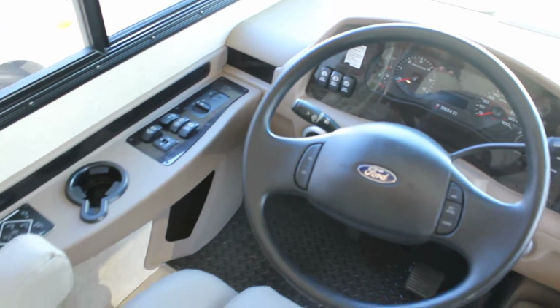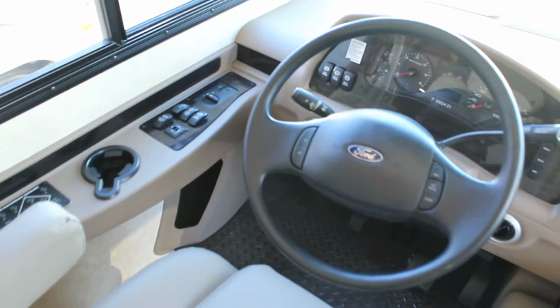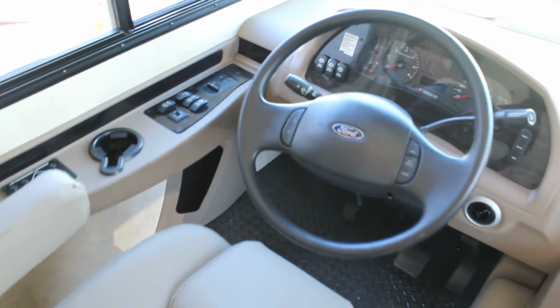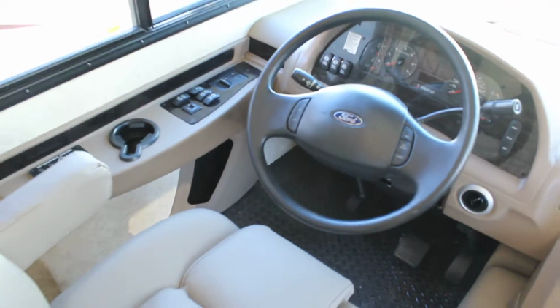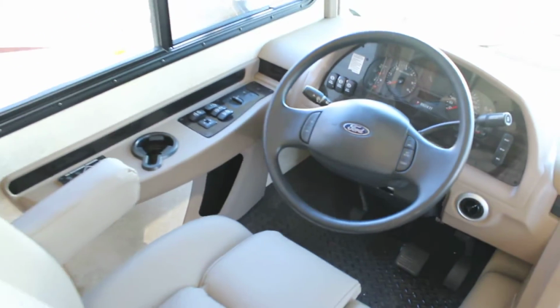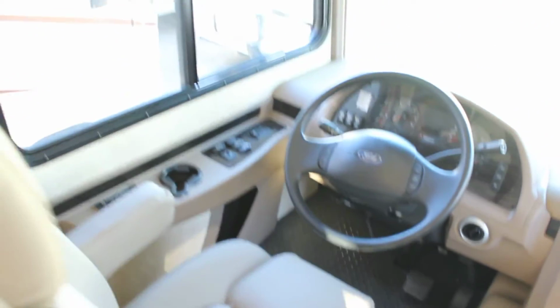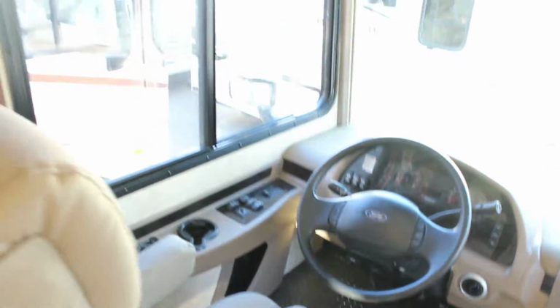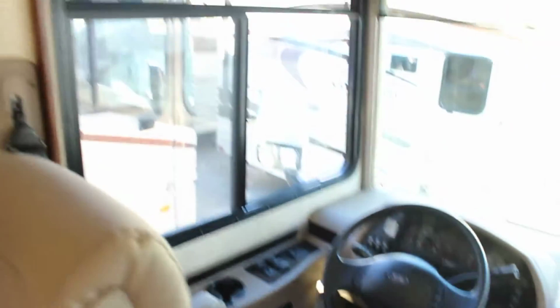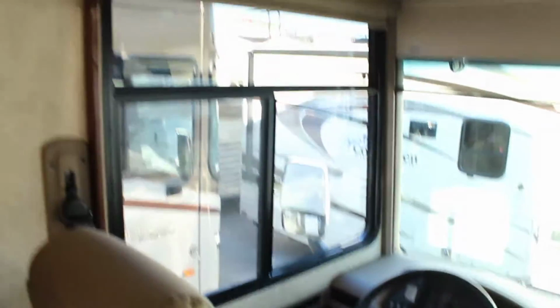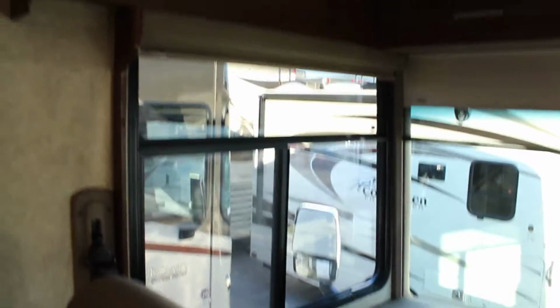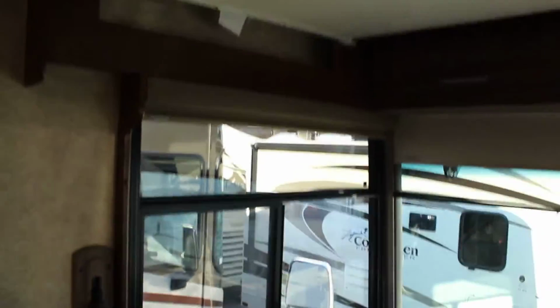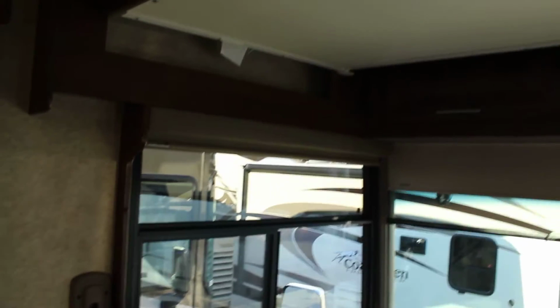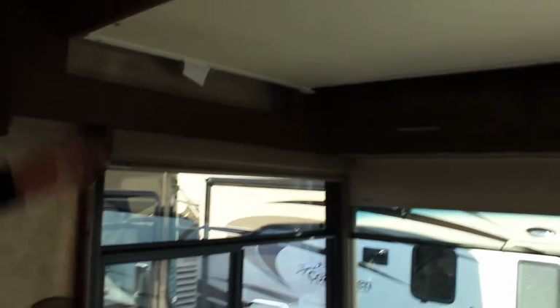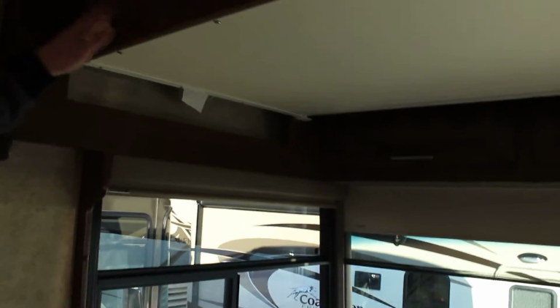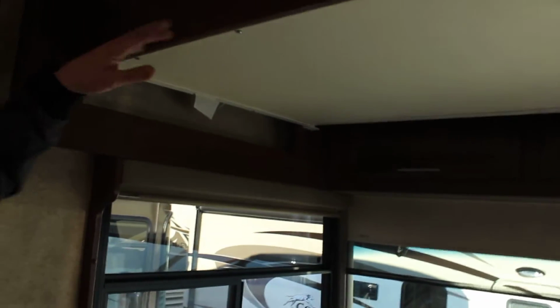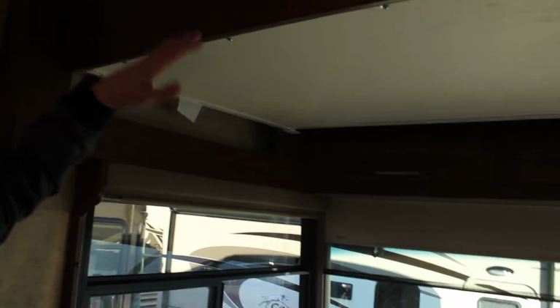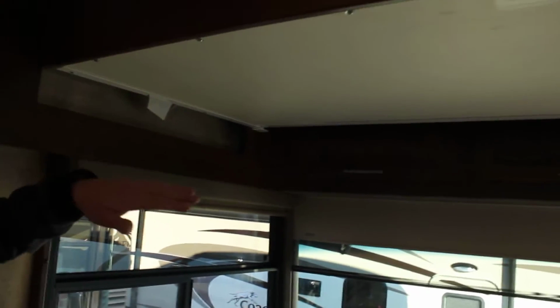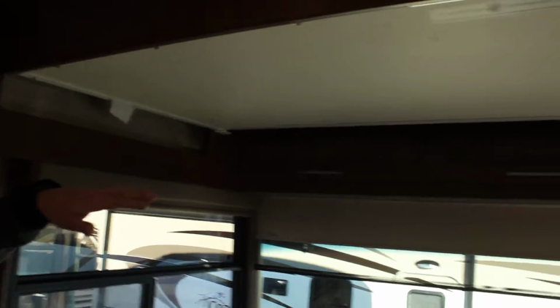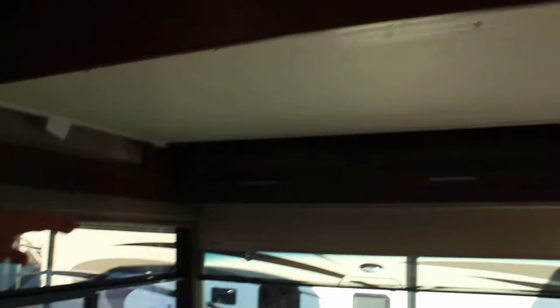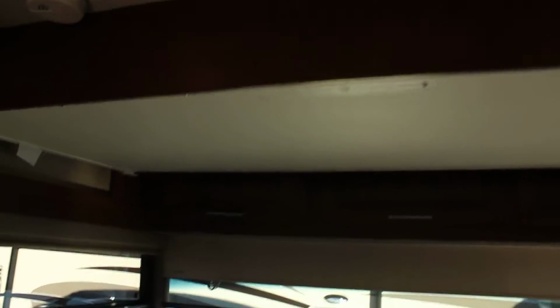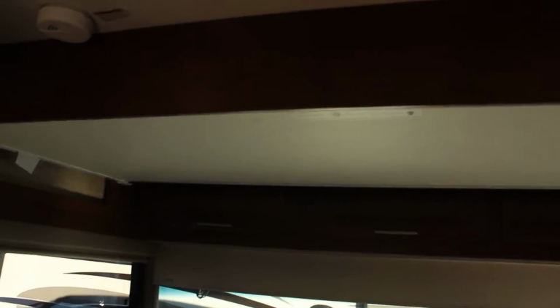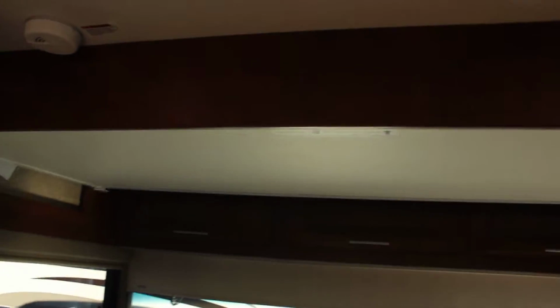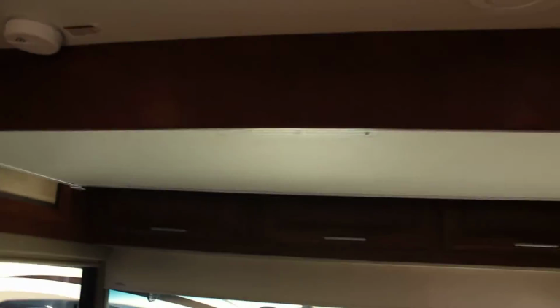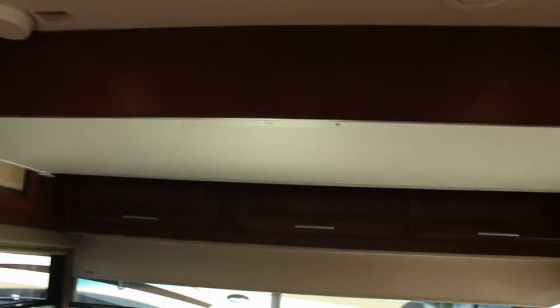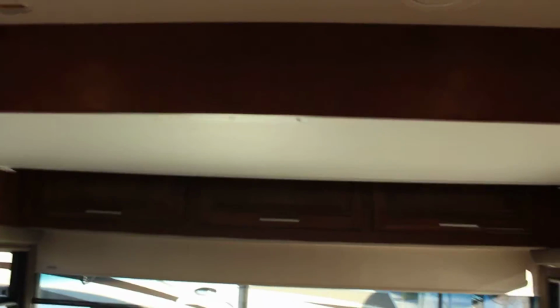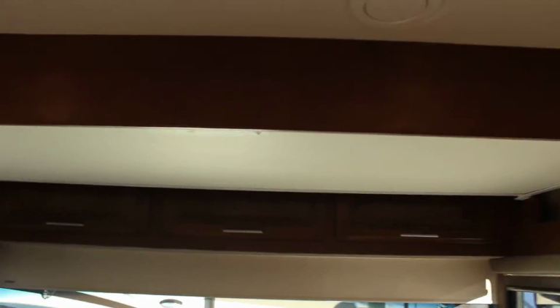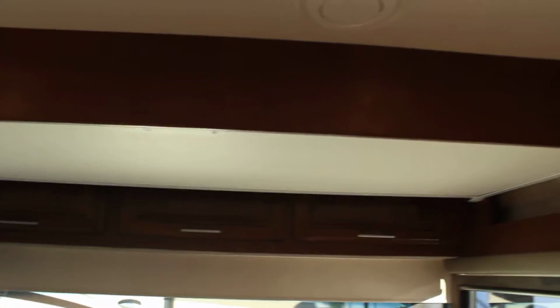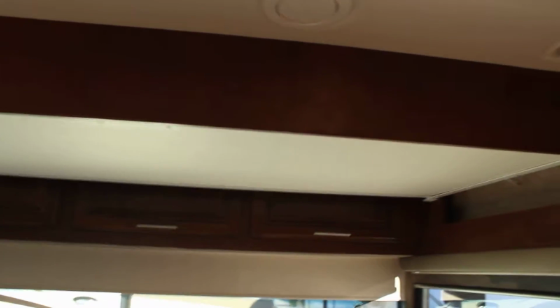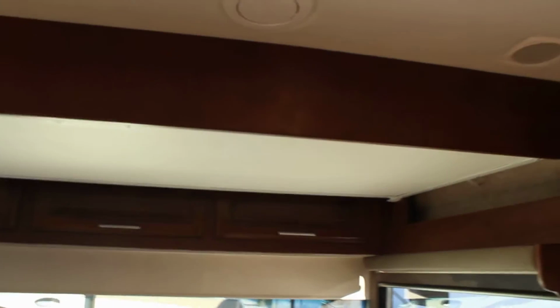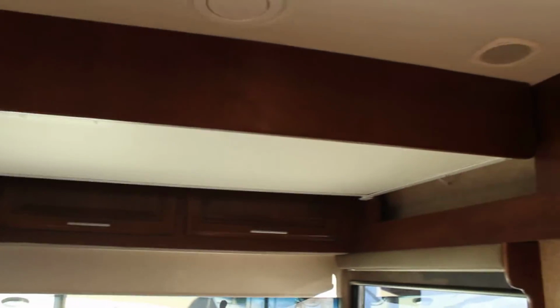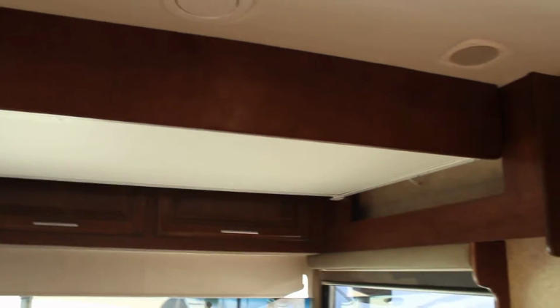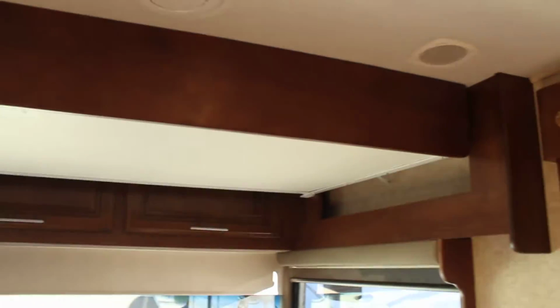We've got our shades, perfect for nighttime and daytime. We've got our bunk that's going to drop down. Good space up front with great viewing angles.